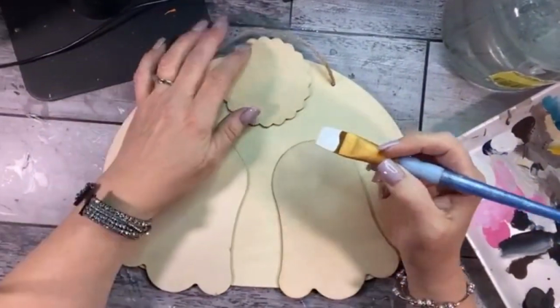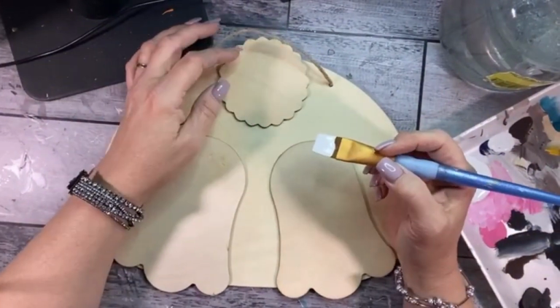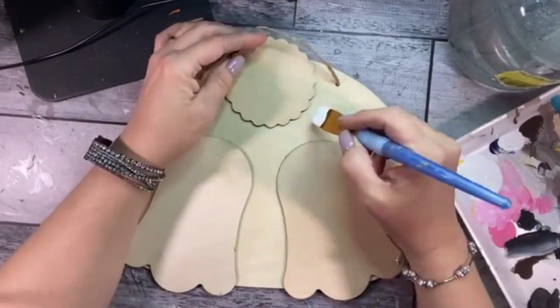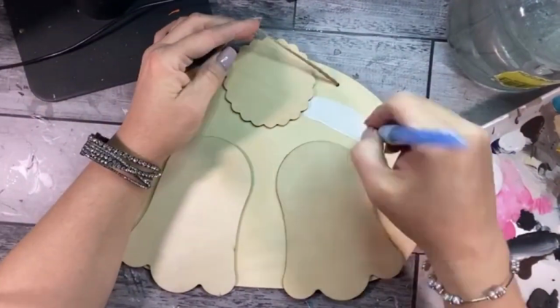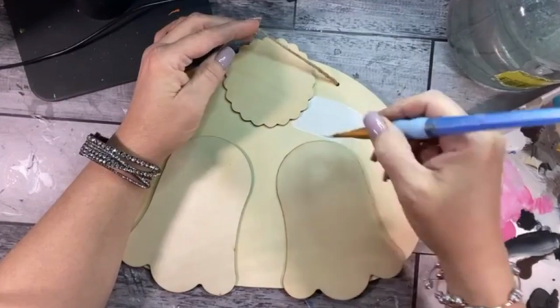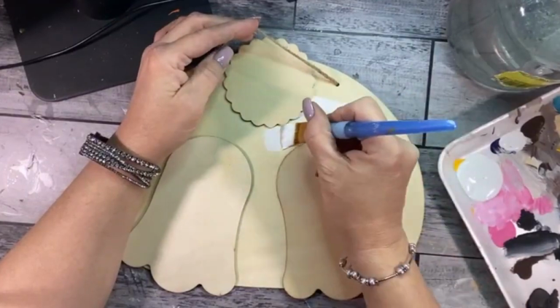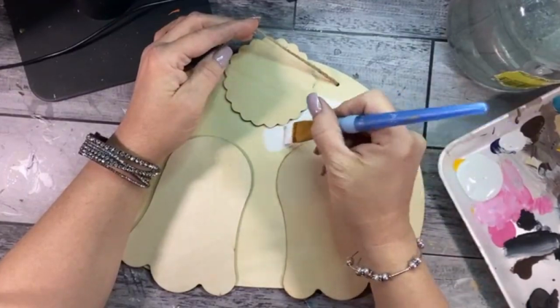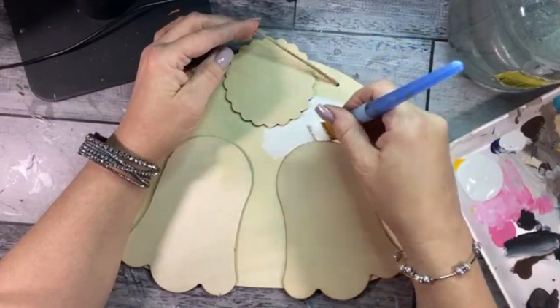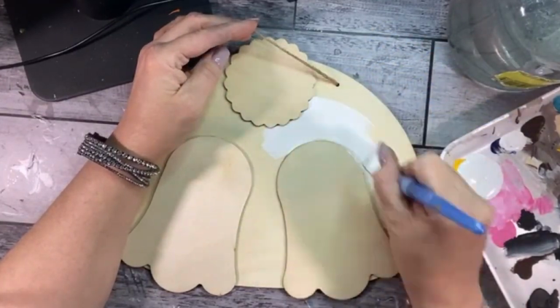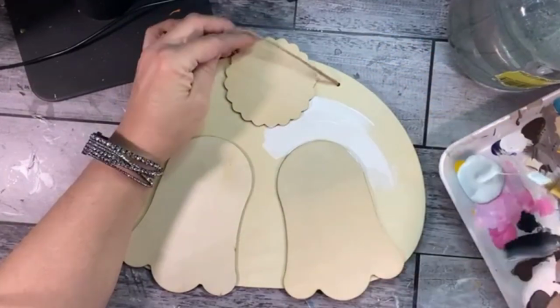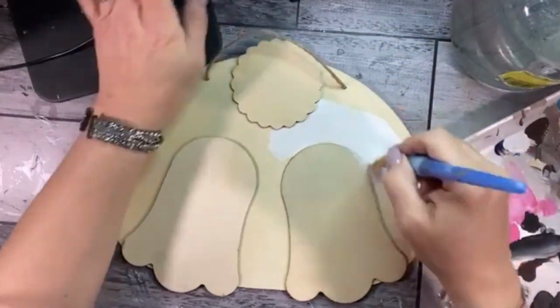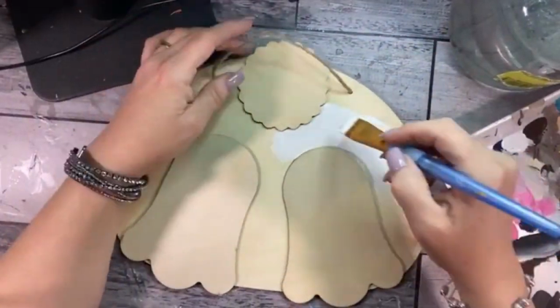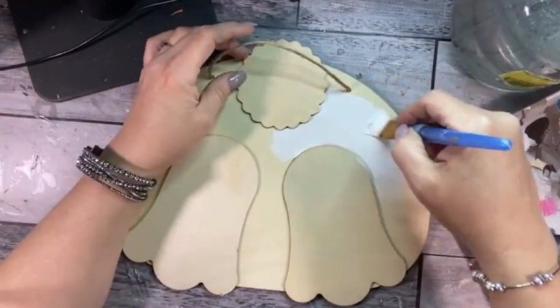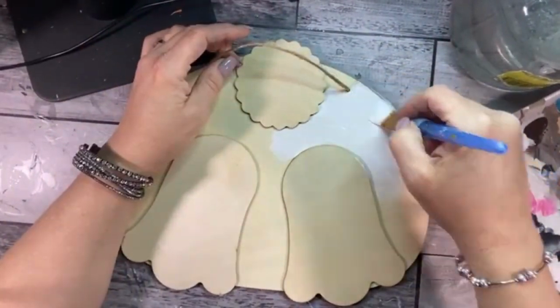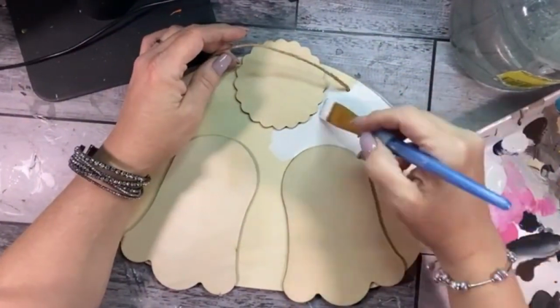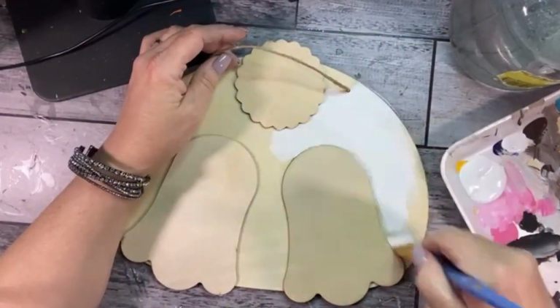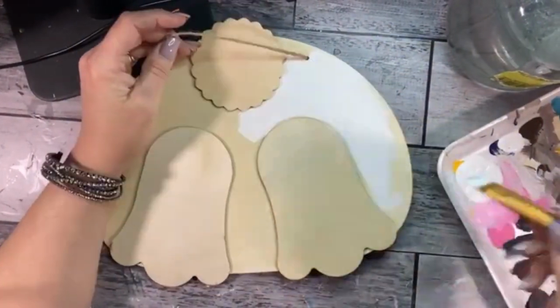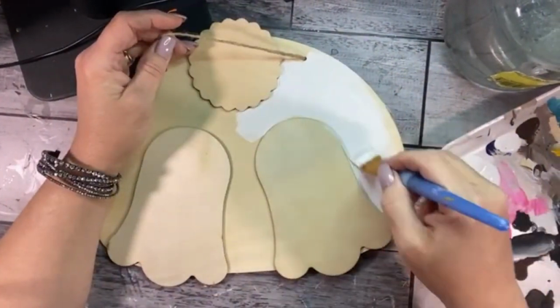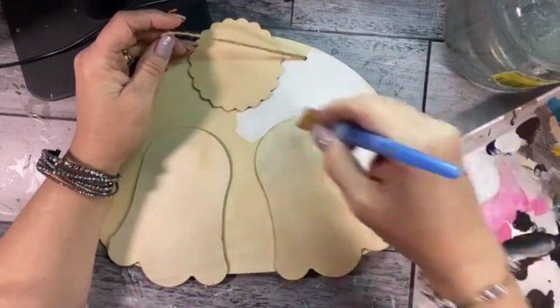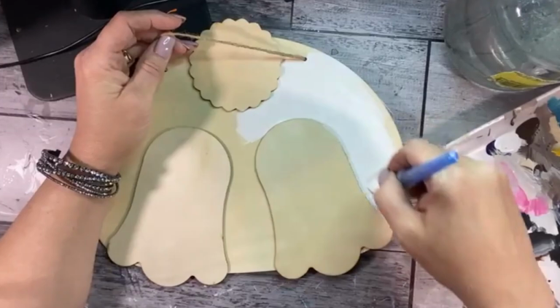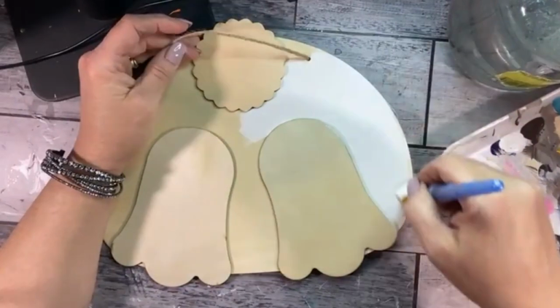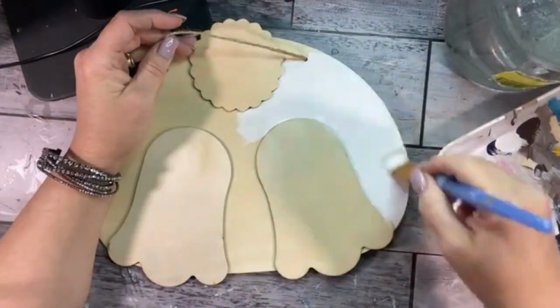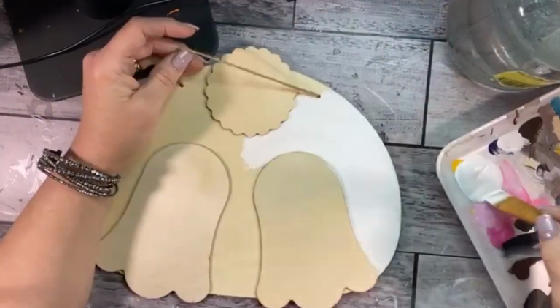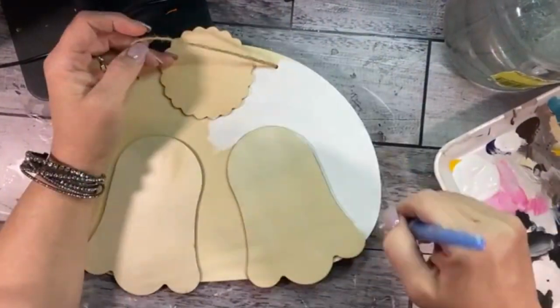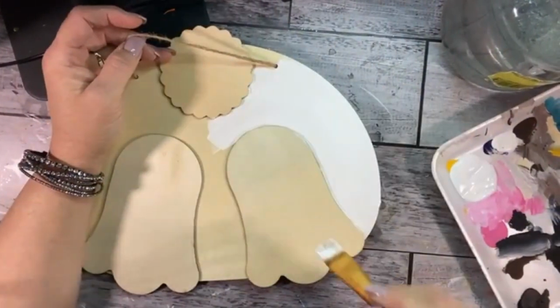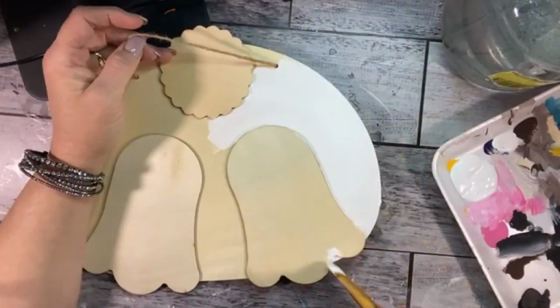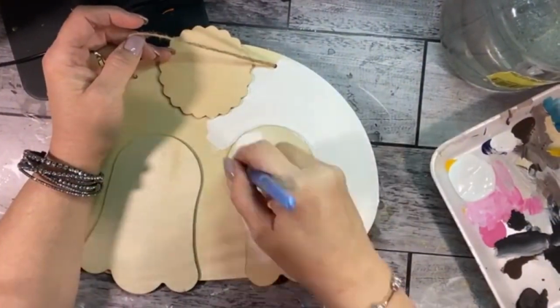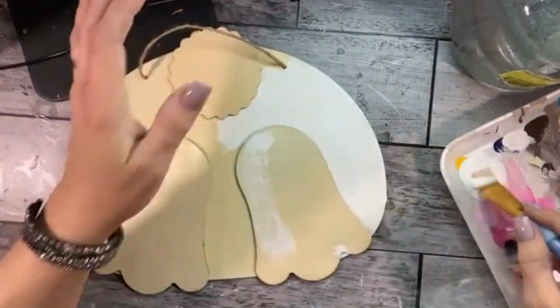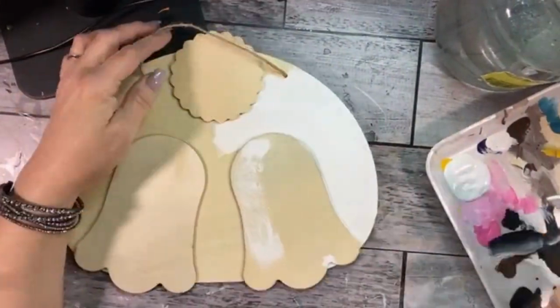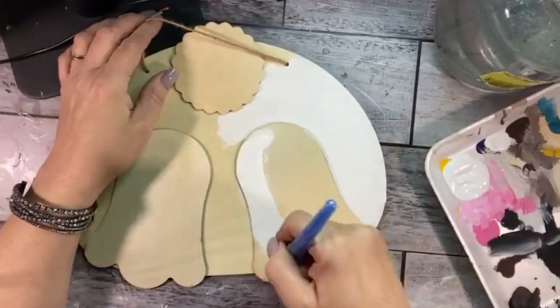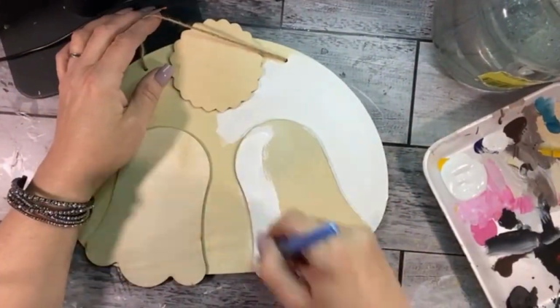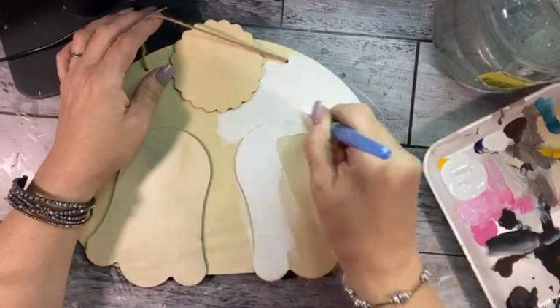If you are lucky enough to find these cute shapes, the bunny bums are so sweet to paint. You can paint these bunny bums for Easter on wood or canvas even if you can't find the shapes.